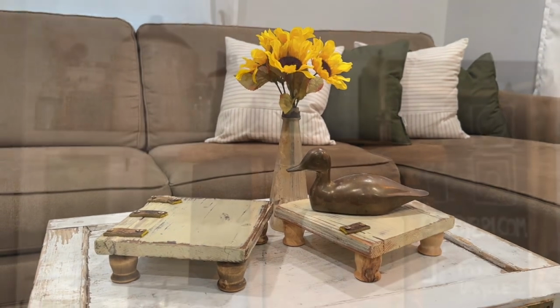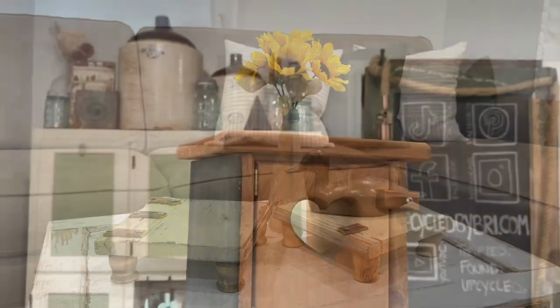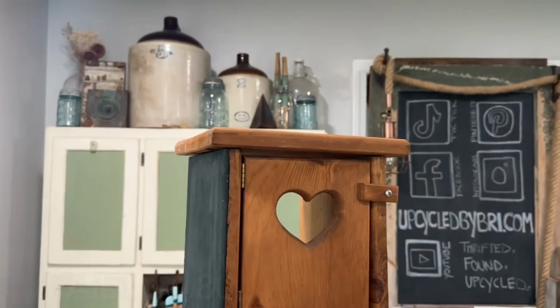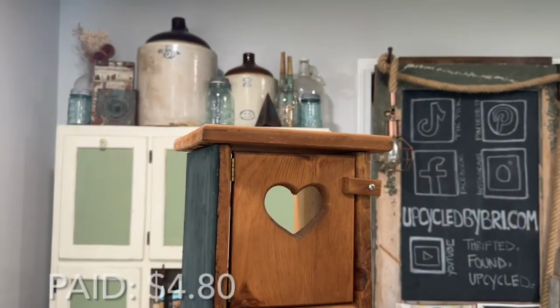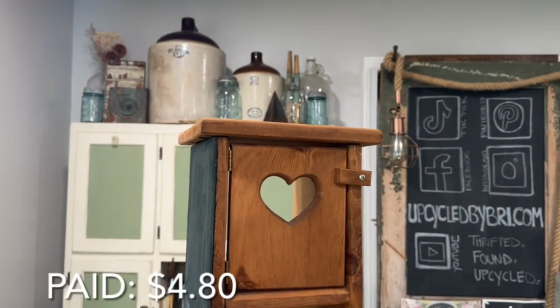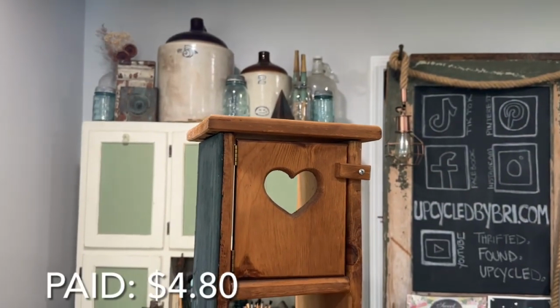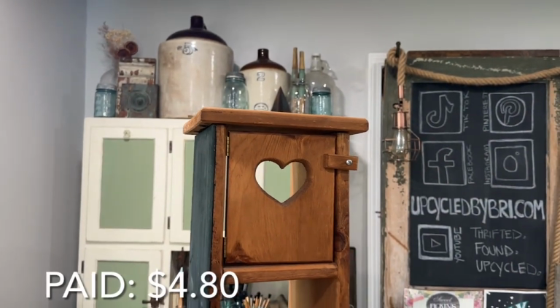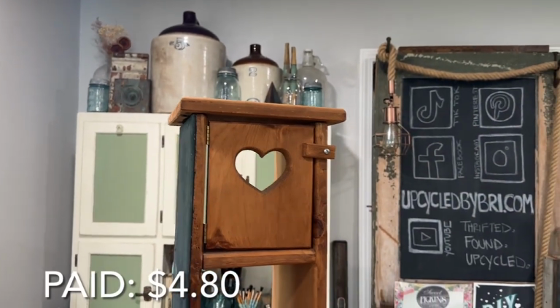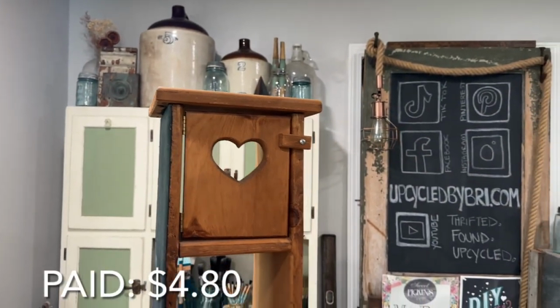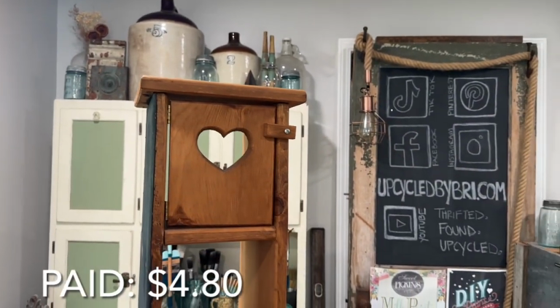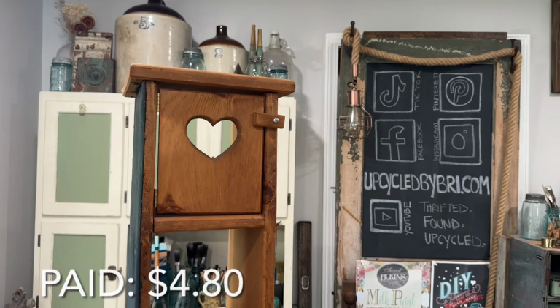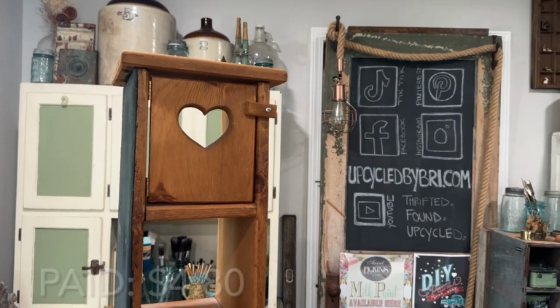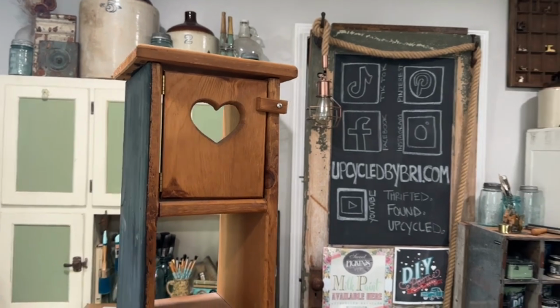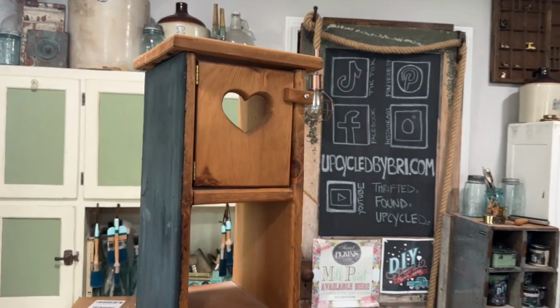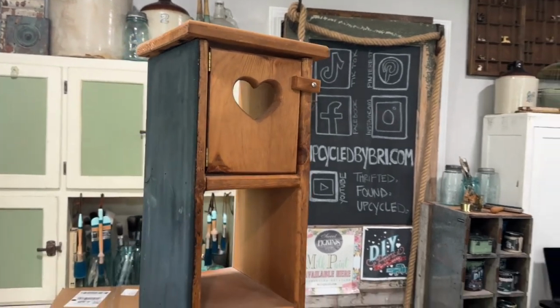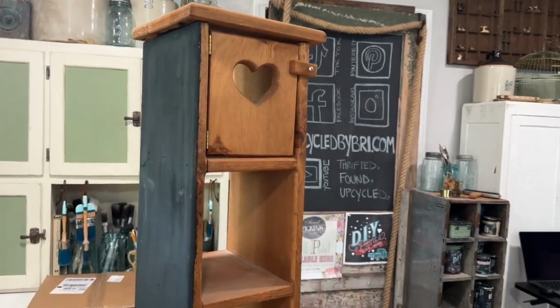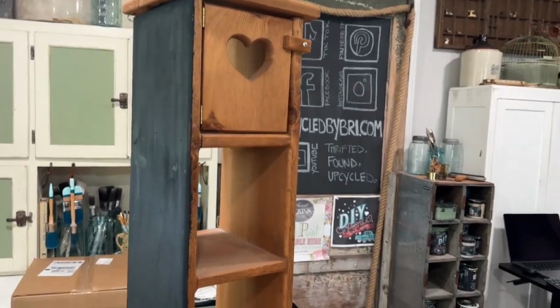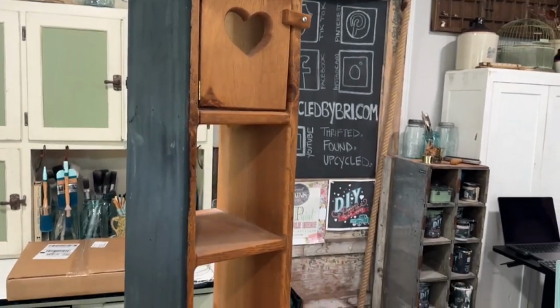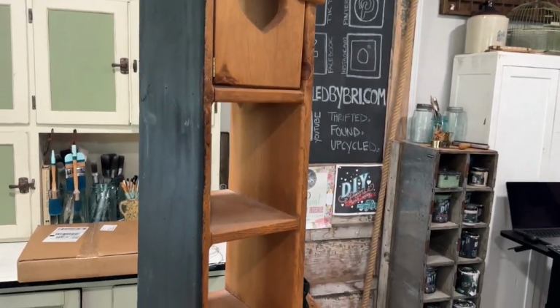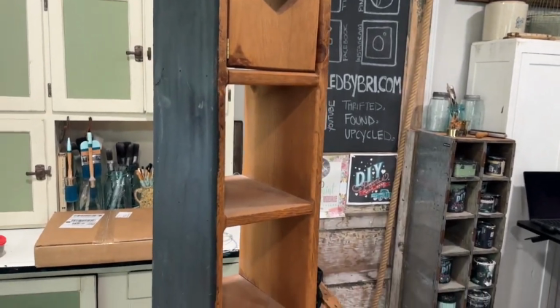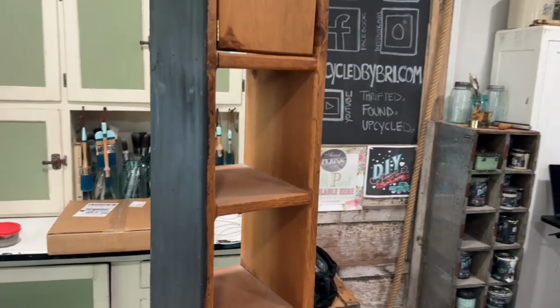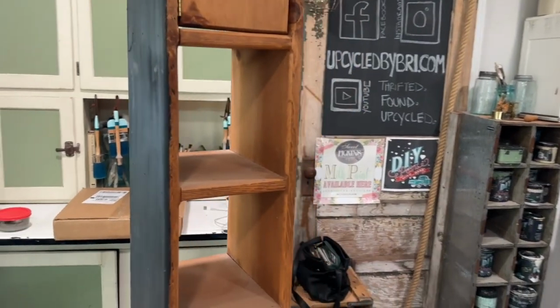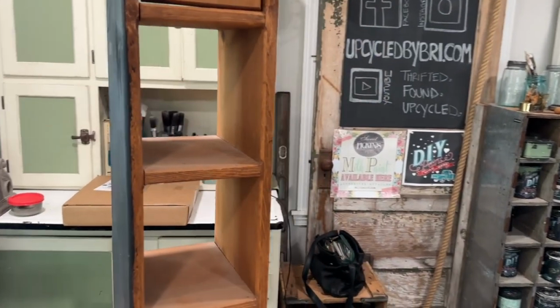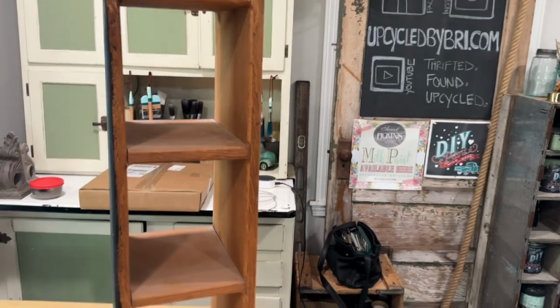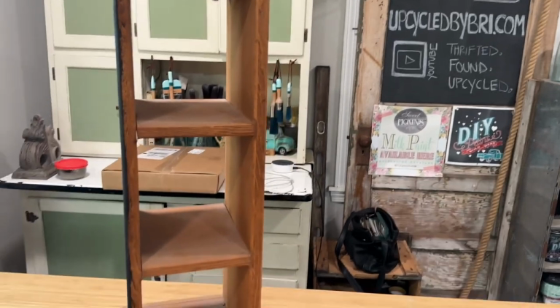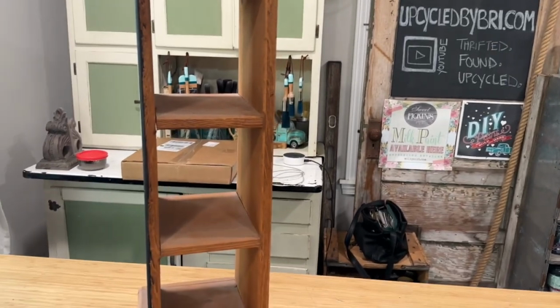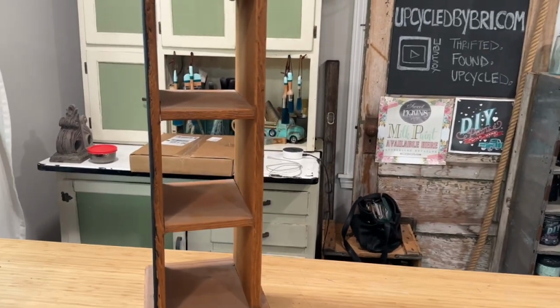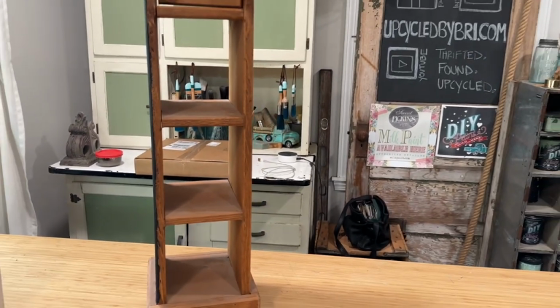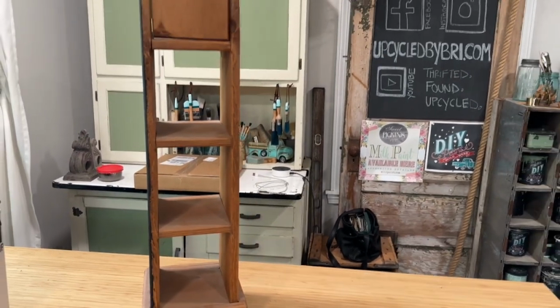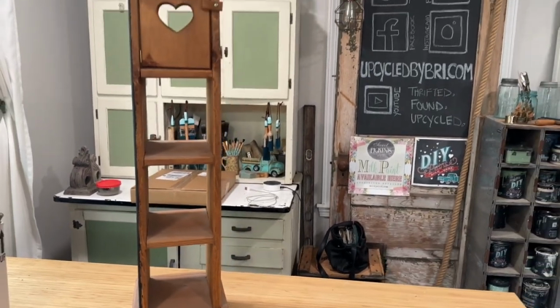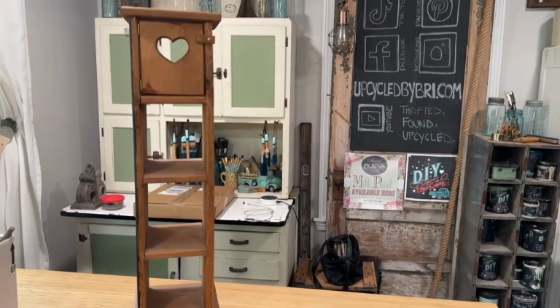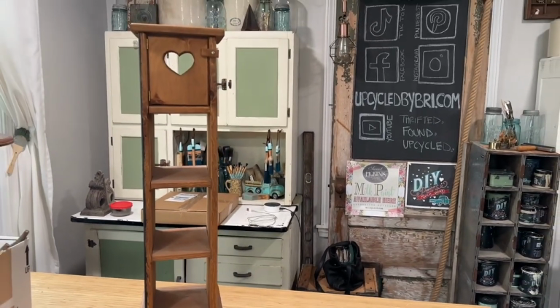I picked up this little piece for $5.99 — it was 20% off day at Major Thrift. It's a cute little handmade piece. Looks like somebody started a project on it and didn't finish it, so we are going to give it a quick flip makeover.